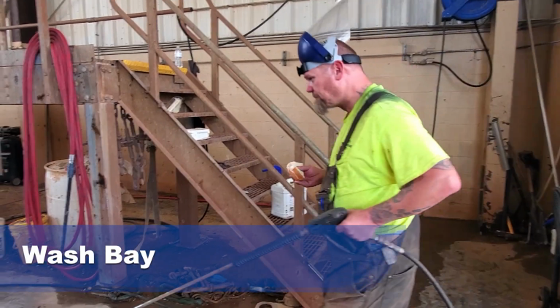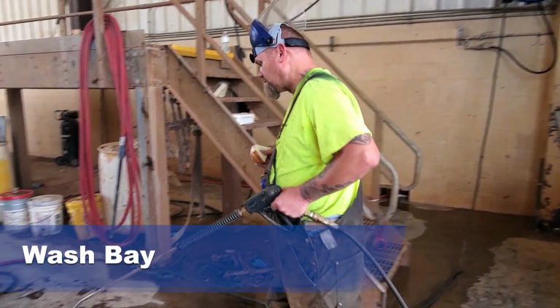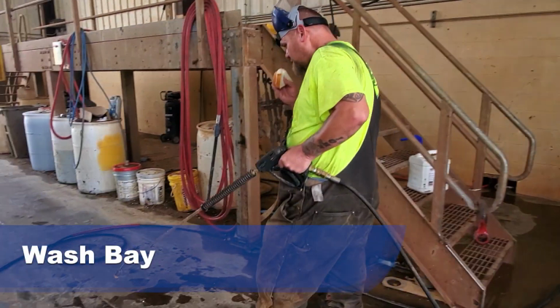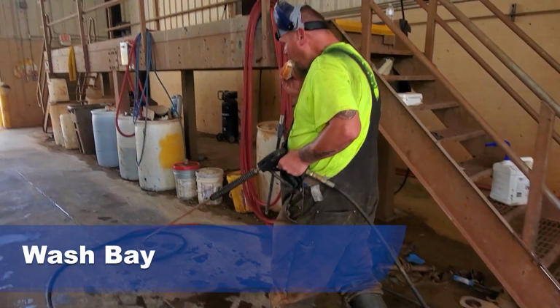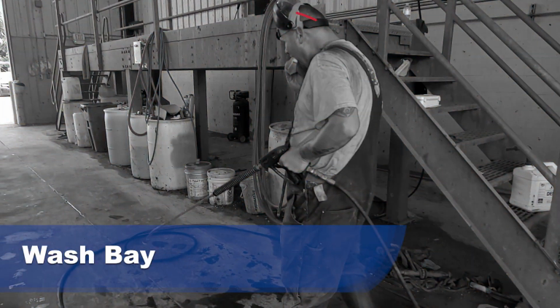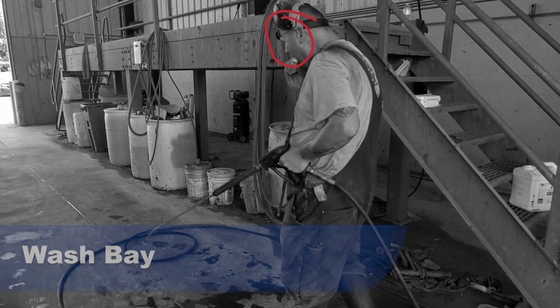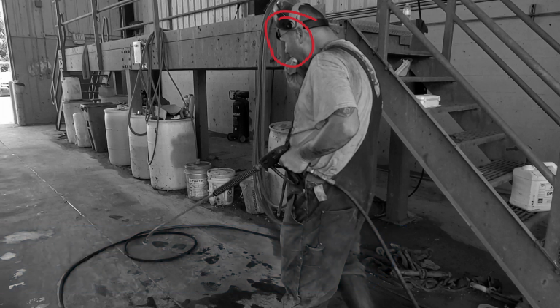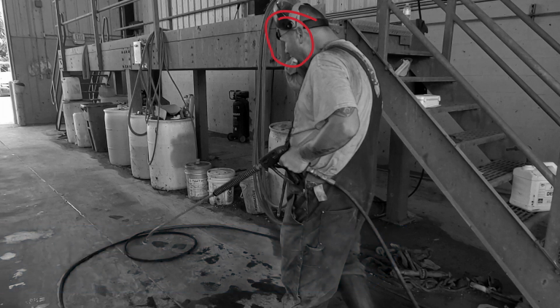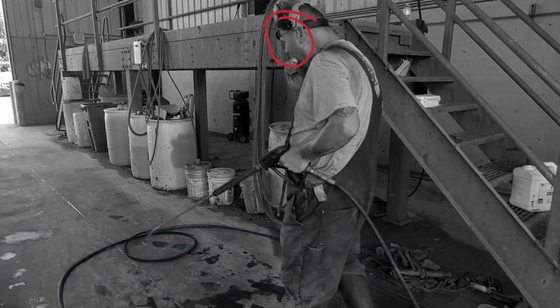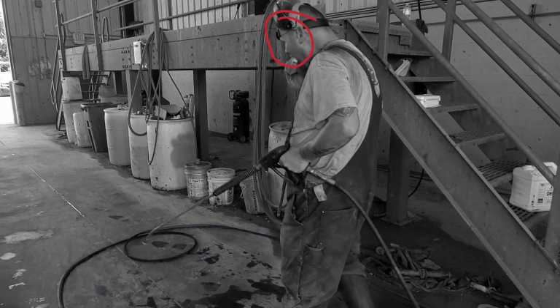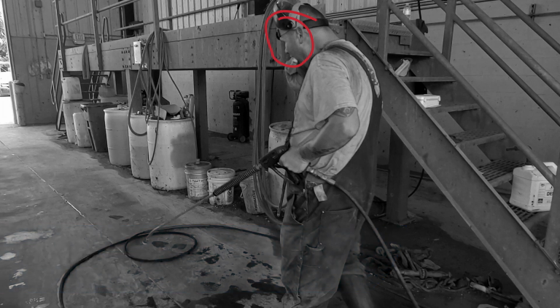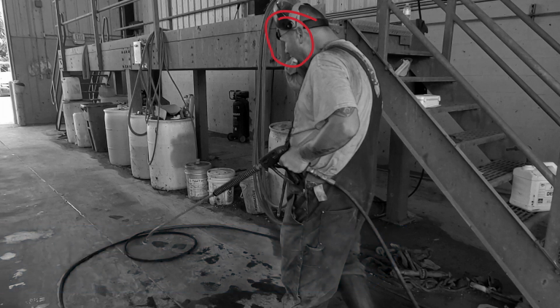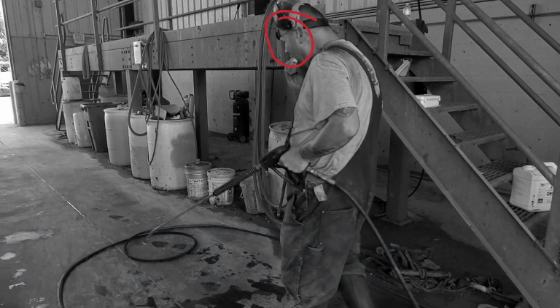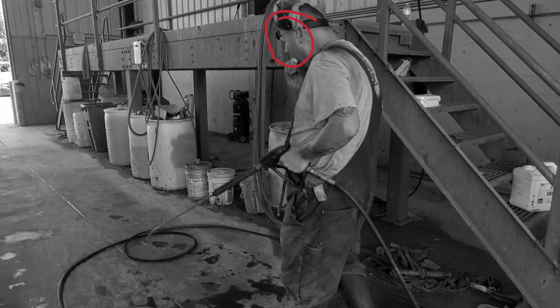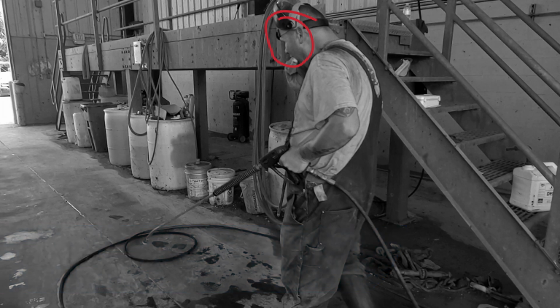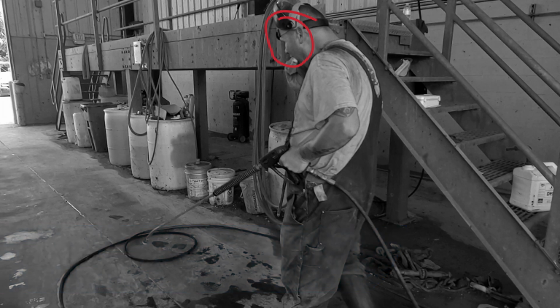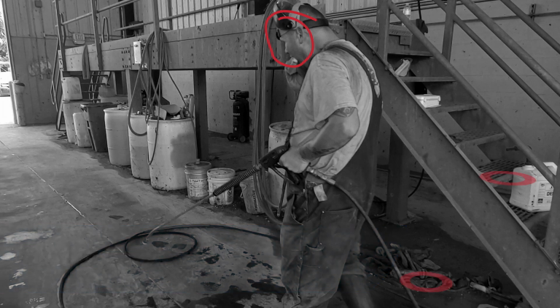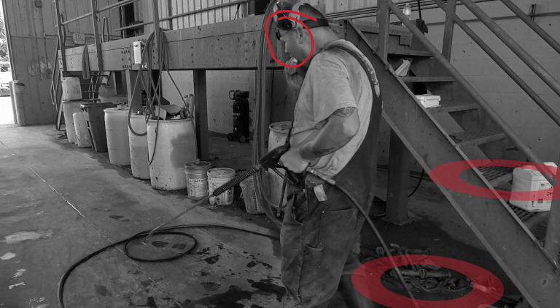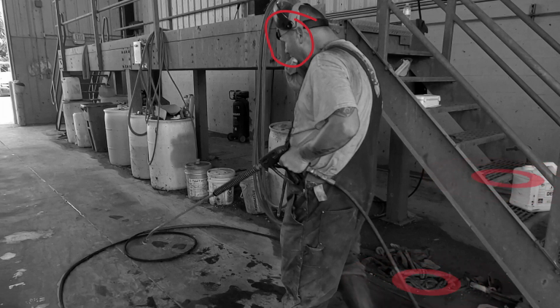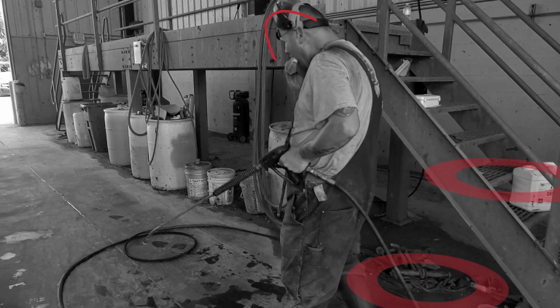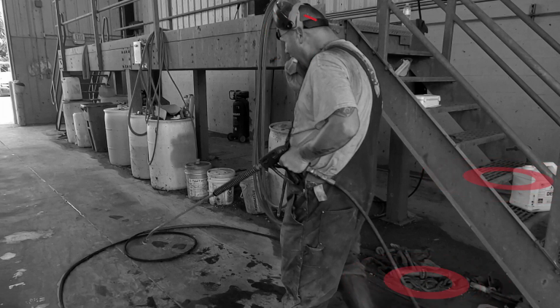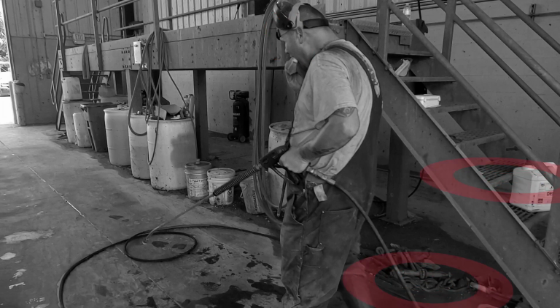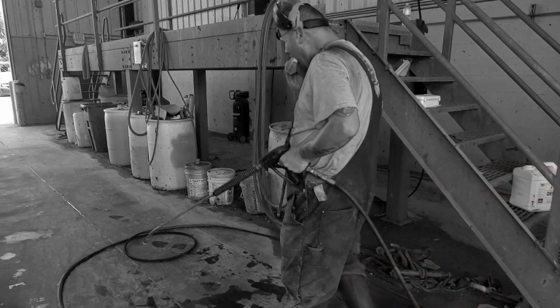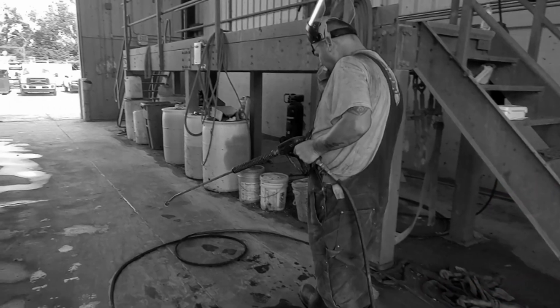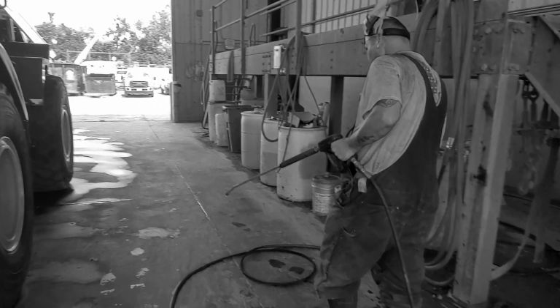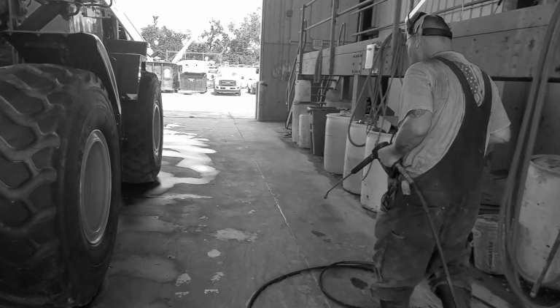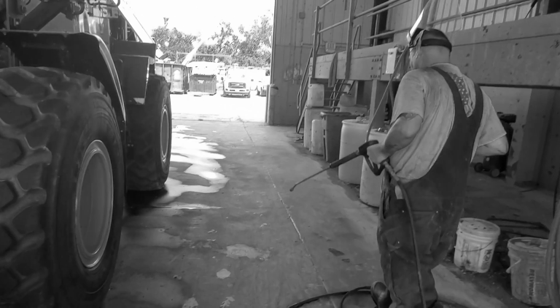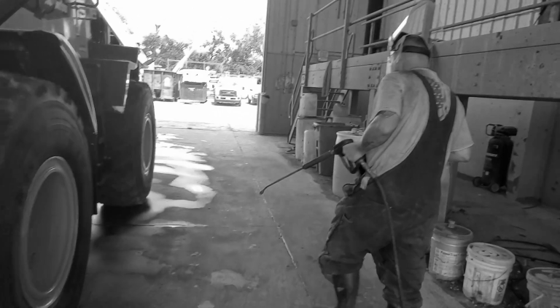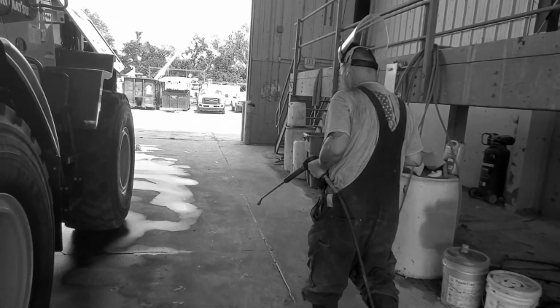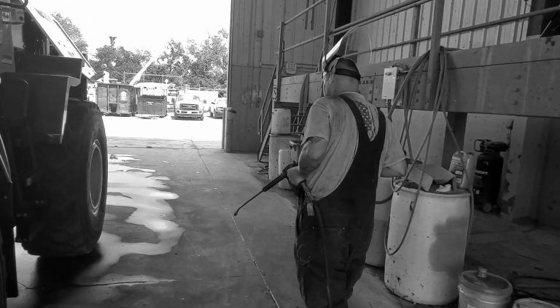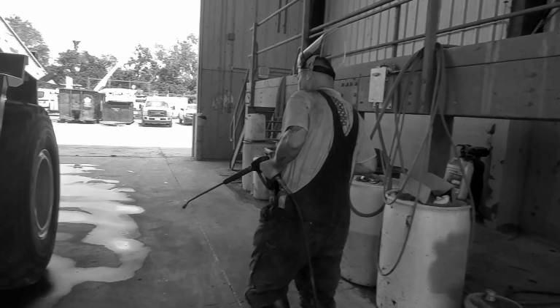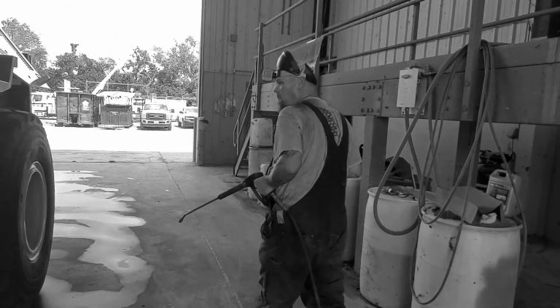Washing equipment. Notice the employee is not wearing the face shield properly and not protecting his eyes or face. Multiple trip hazards on the stairs and in the work space. The employee also is consuming a ham sandwich while working with chemicals.